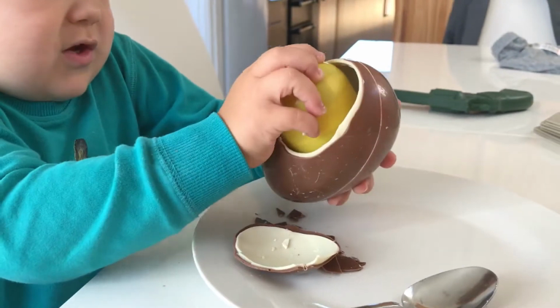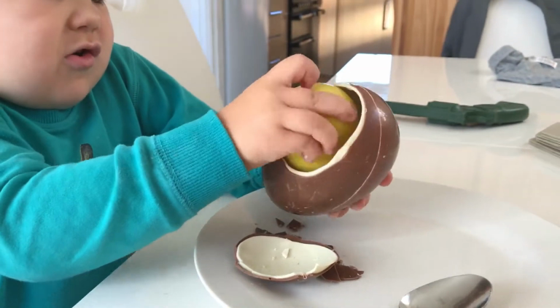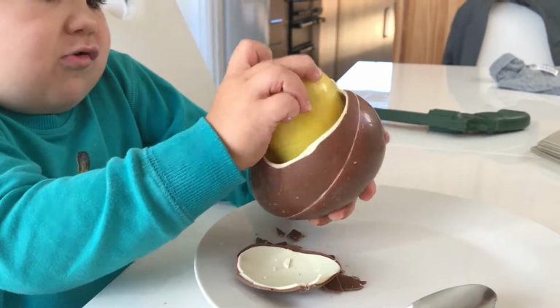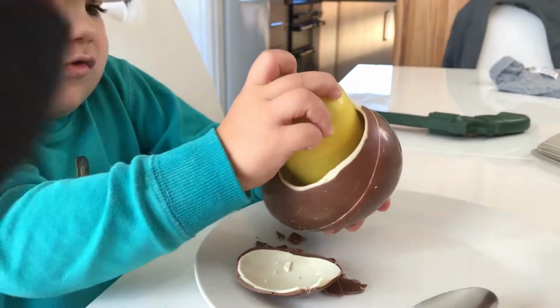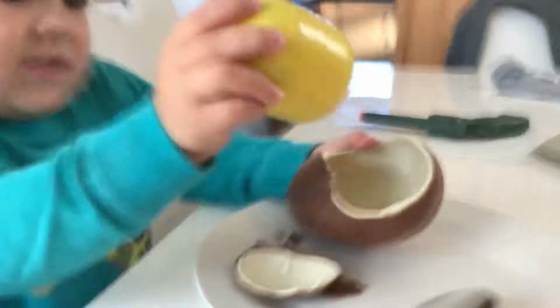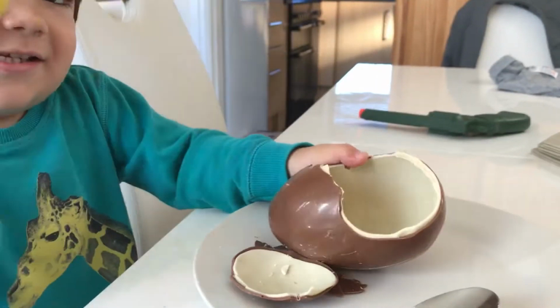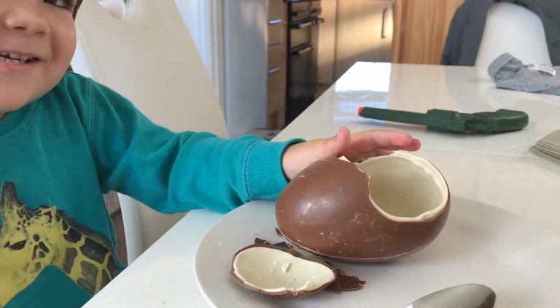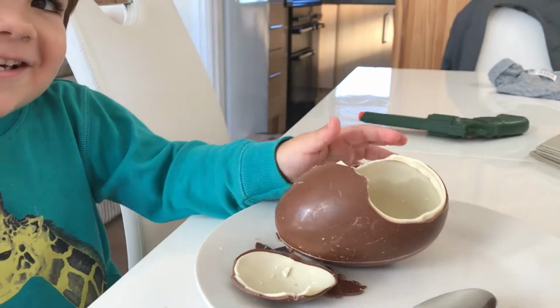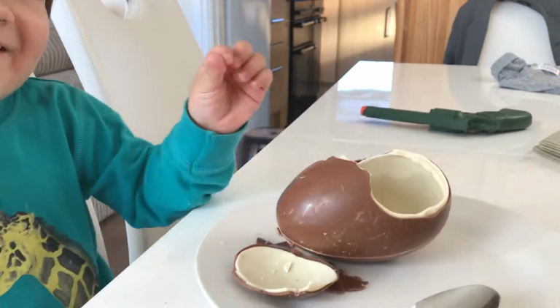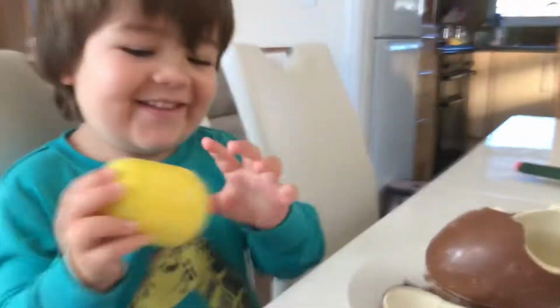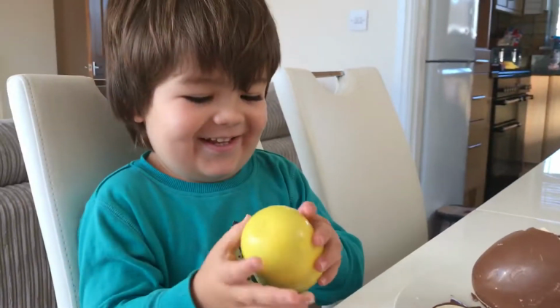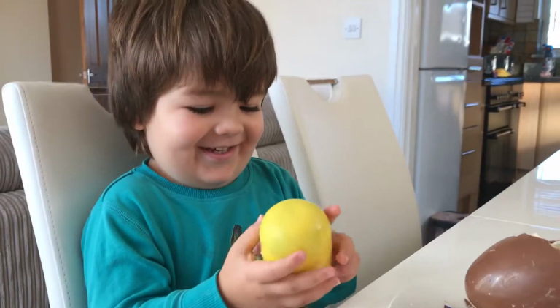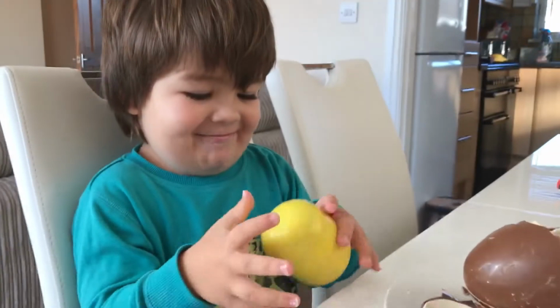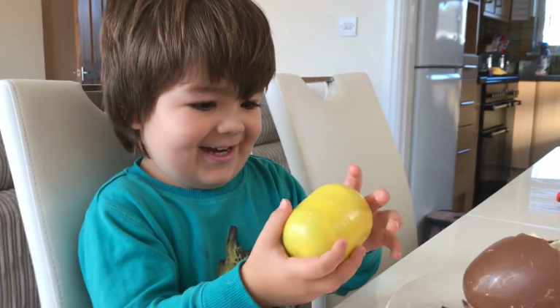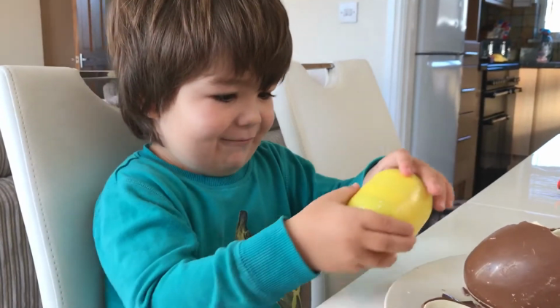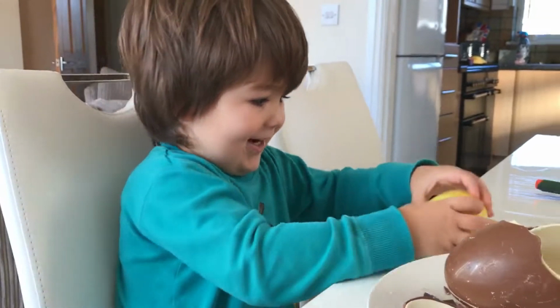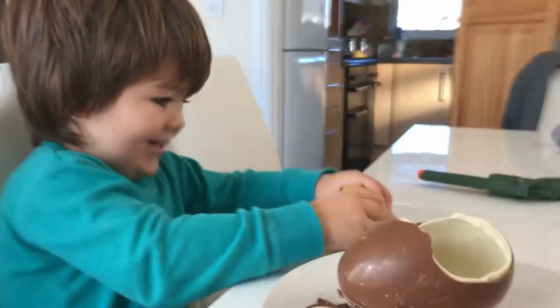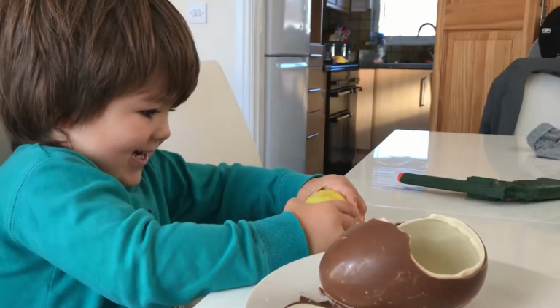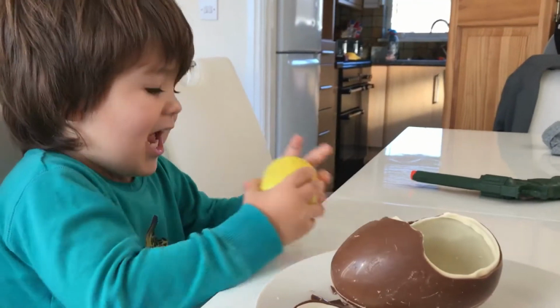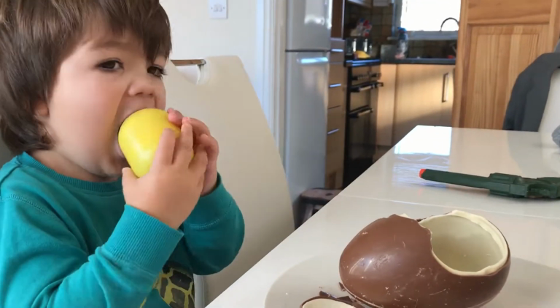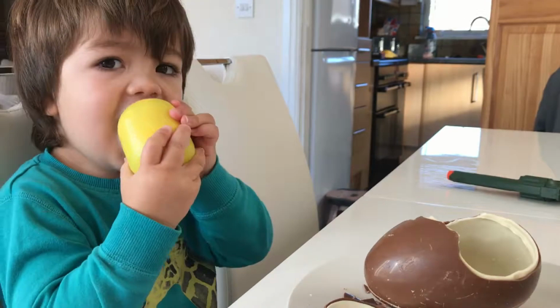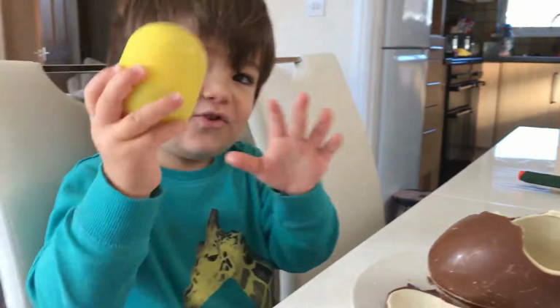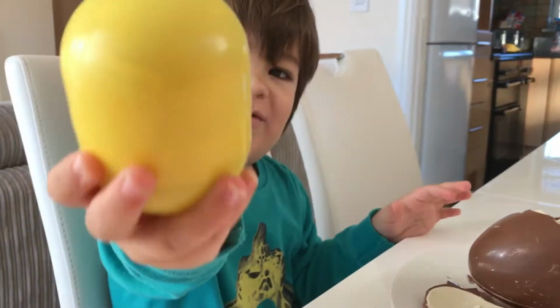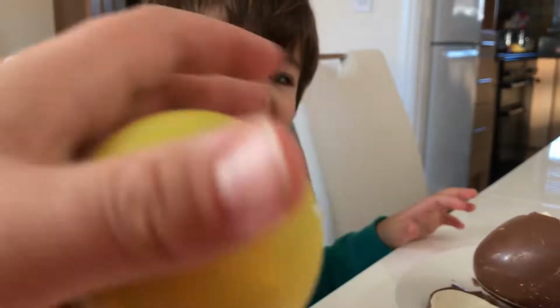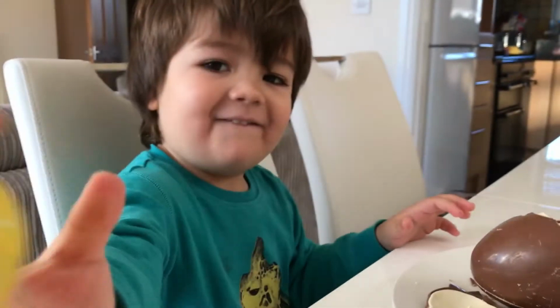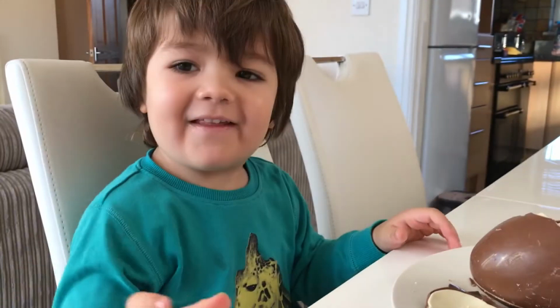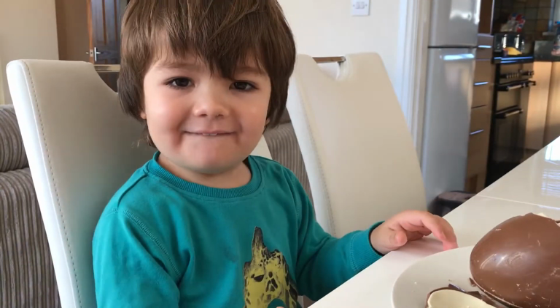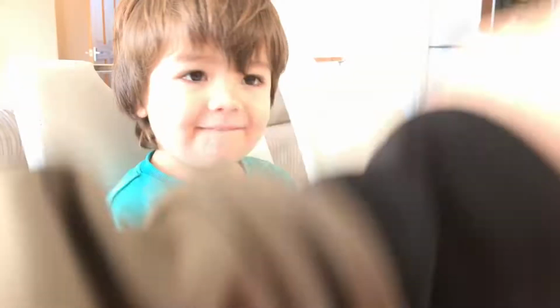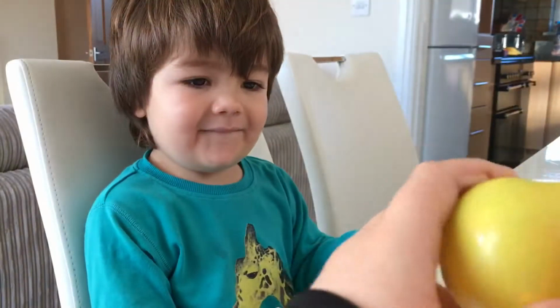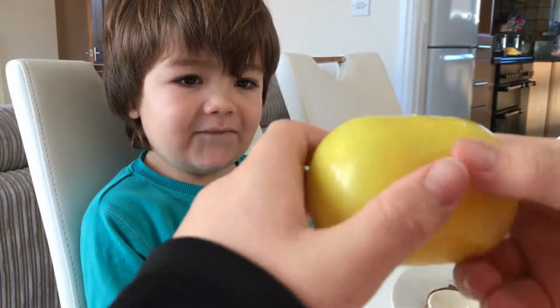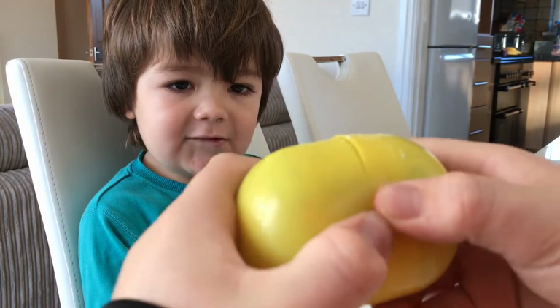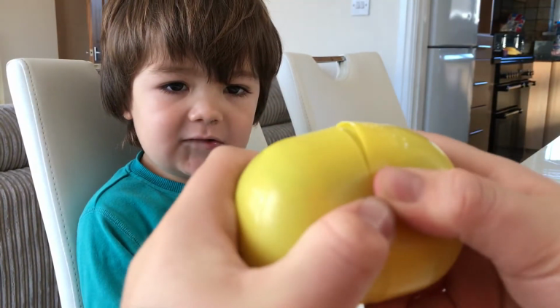Let's see what's inside. What do you think's inside? That's the one - open it. It's a bit too big so we're going to open it.